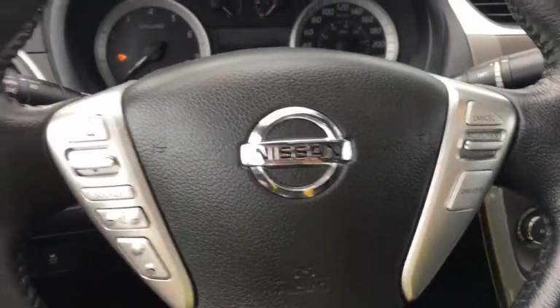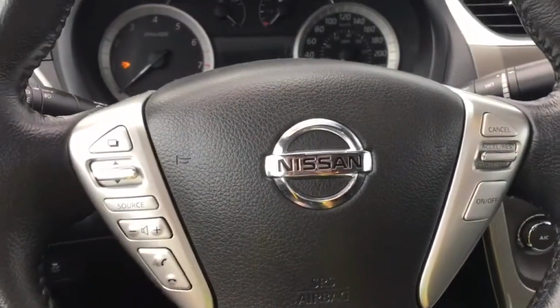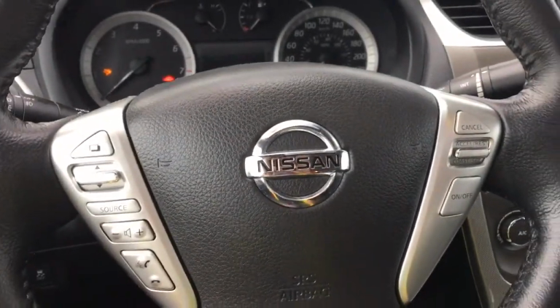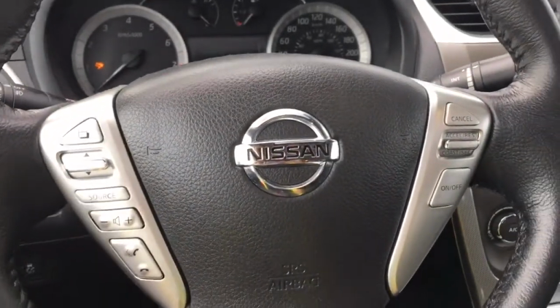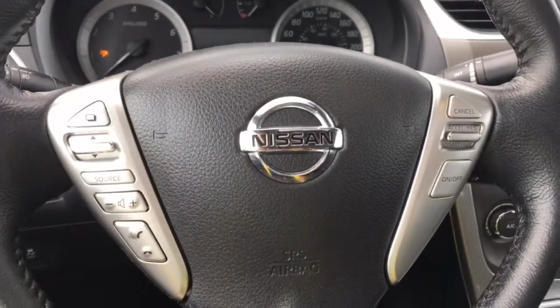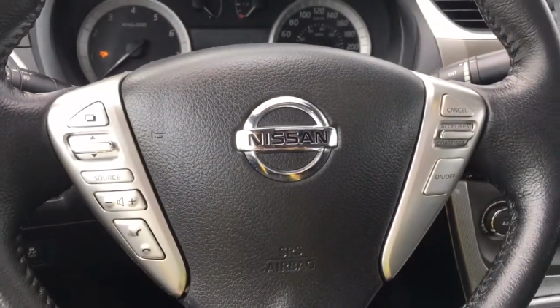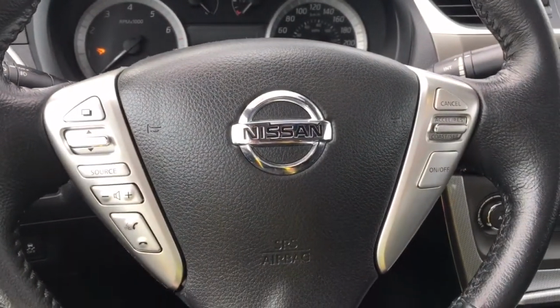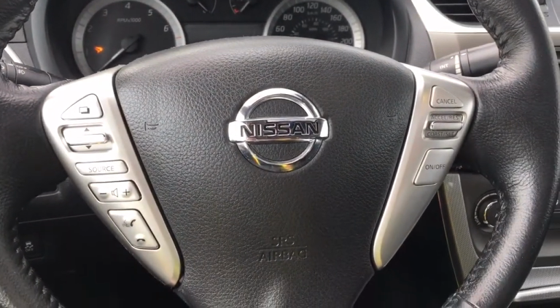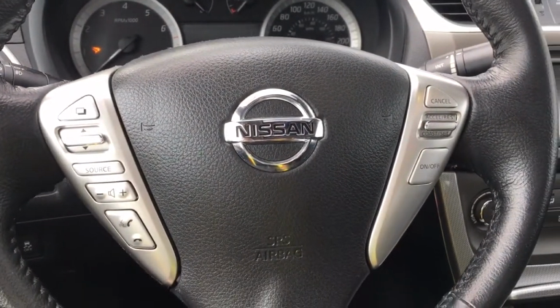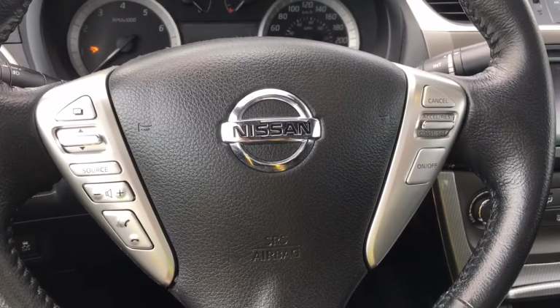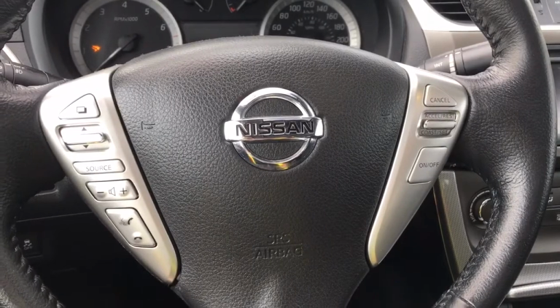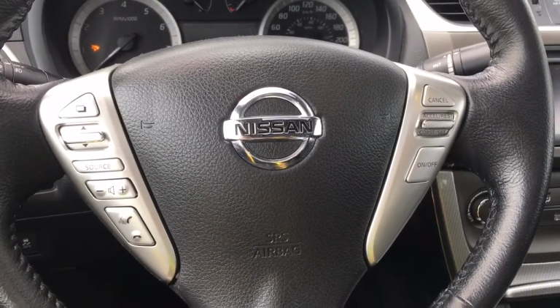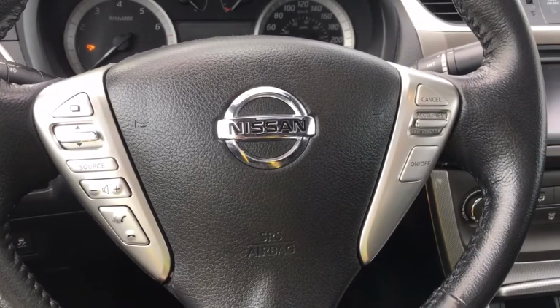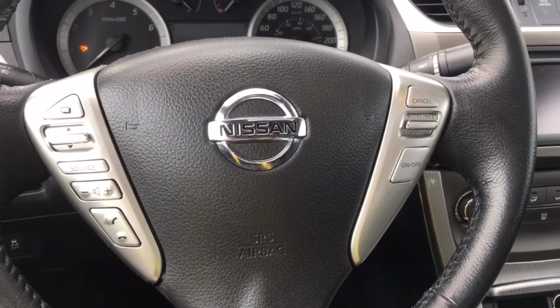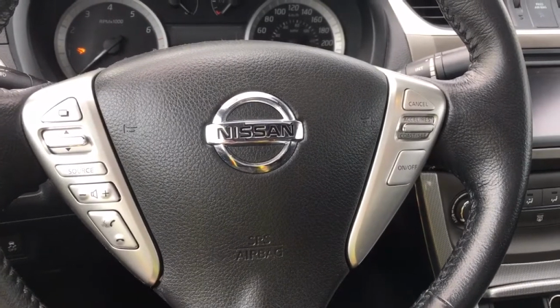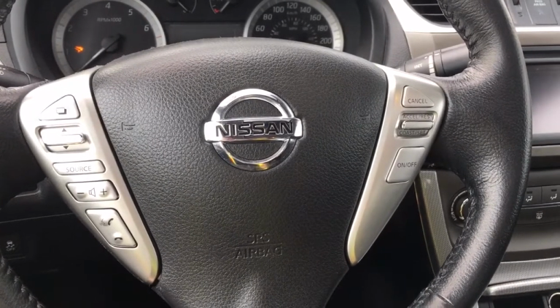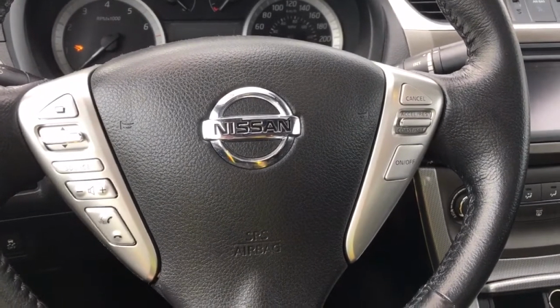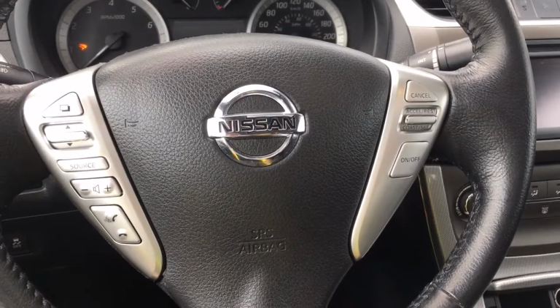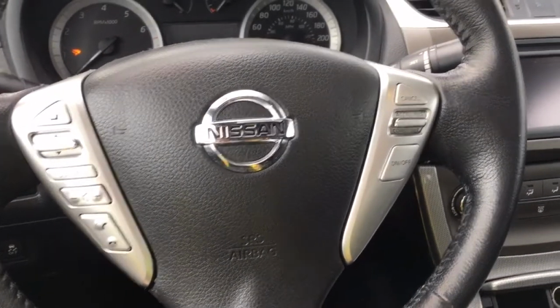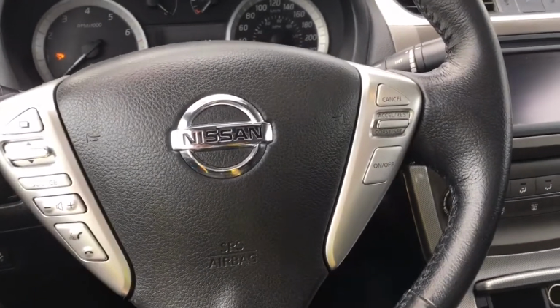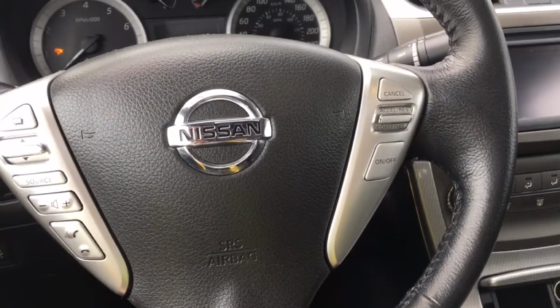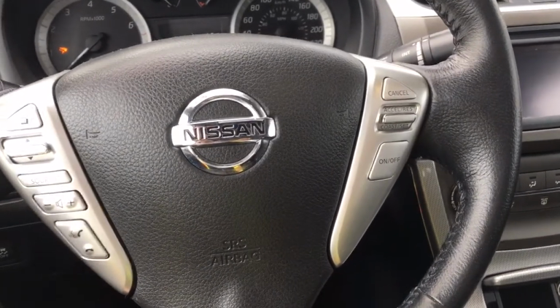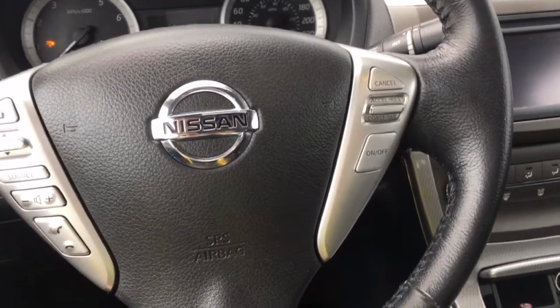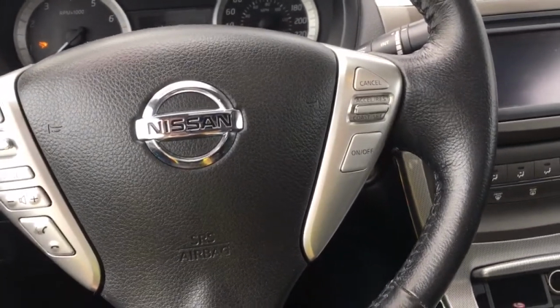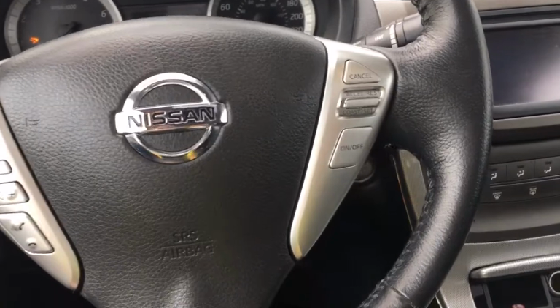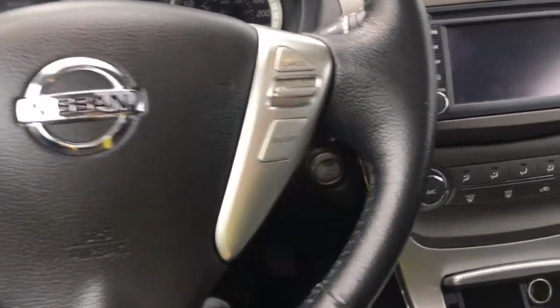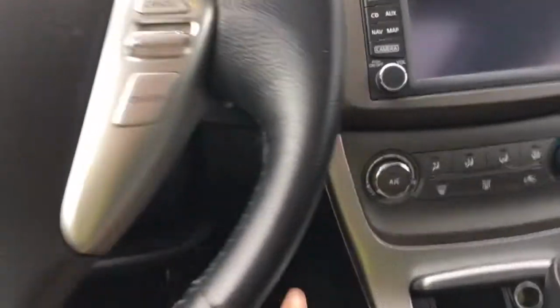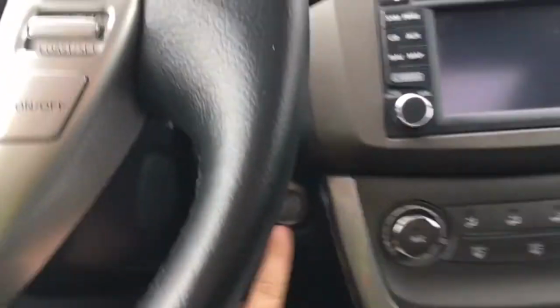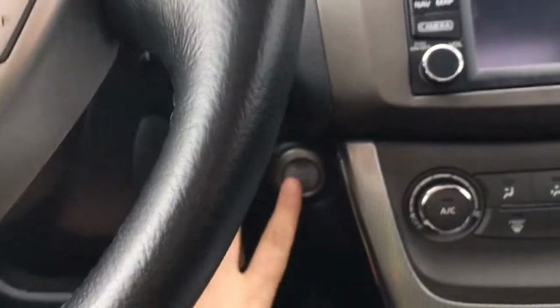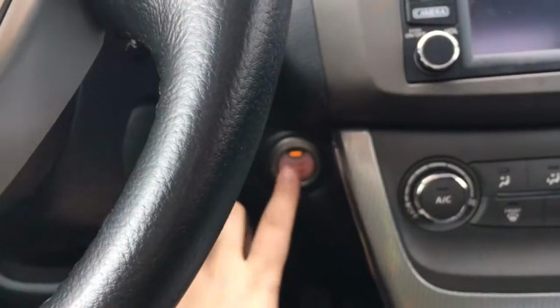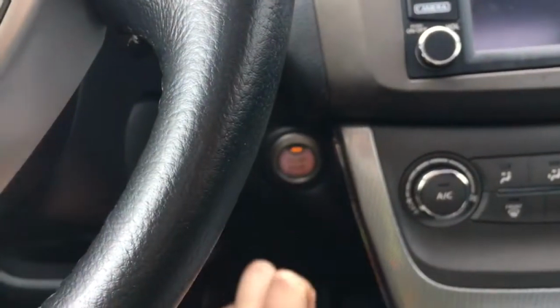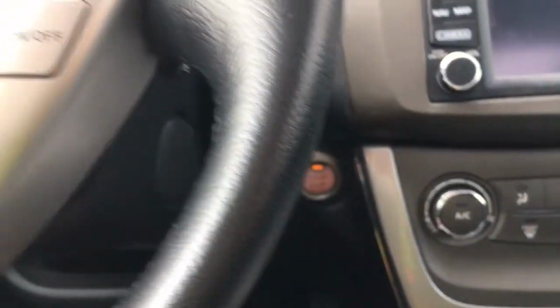On the face of your steering wheel you have your dash controls, media controls with volume, hands-free dialing, and cruise control. This is a push start — foot on the brake, key in the pocket, and press the start button.